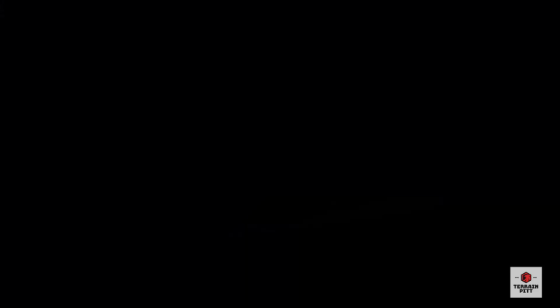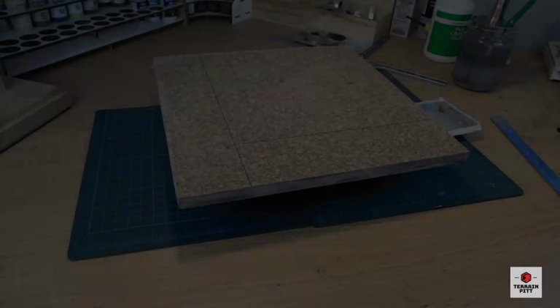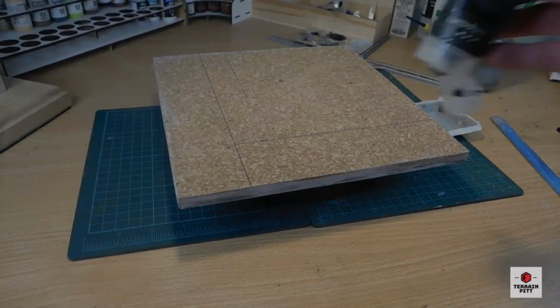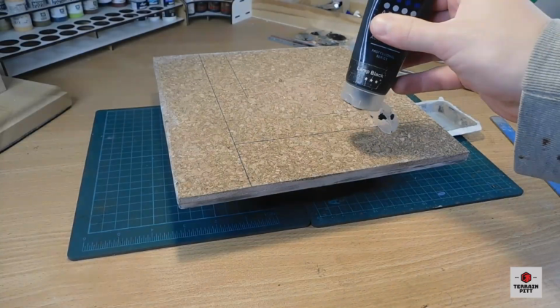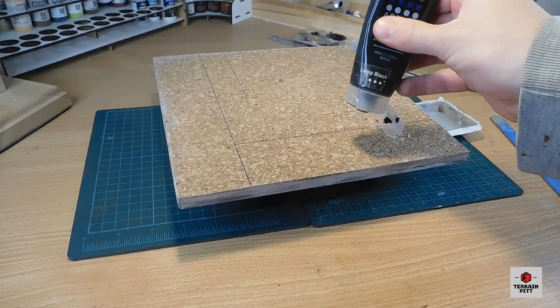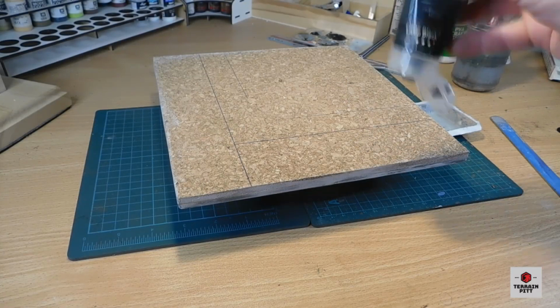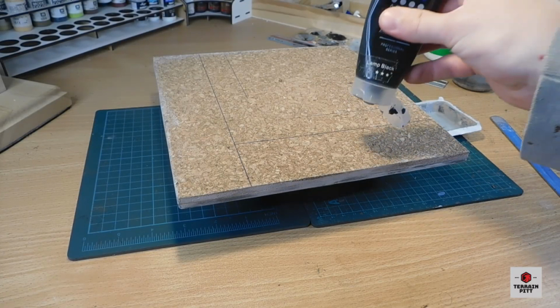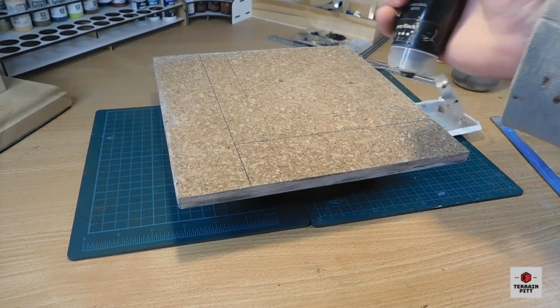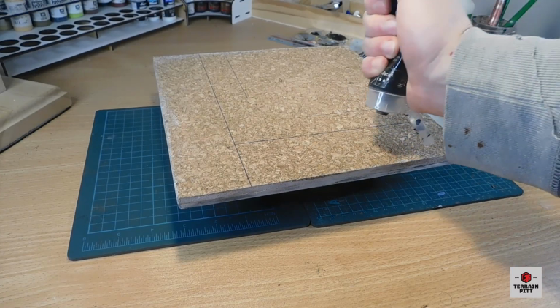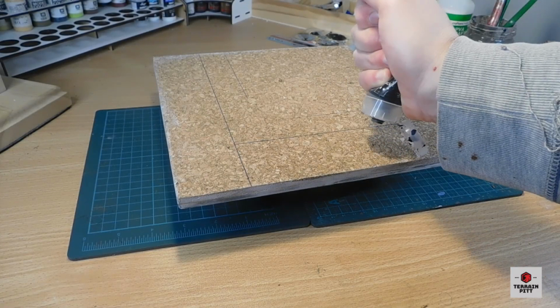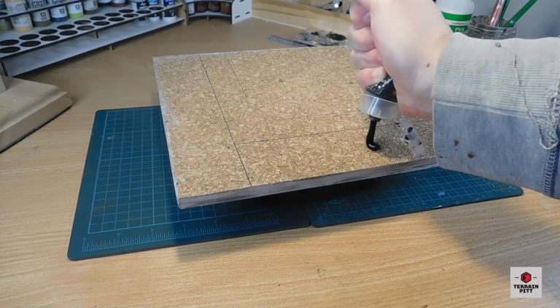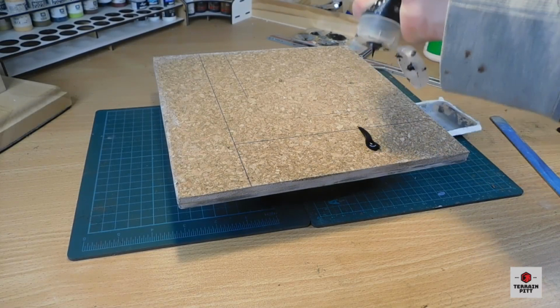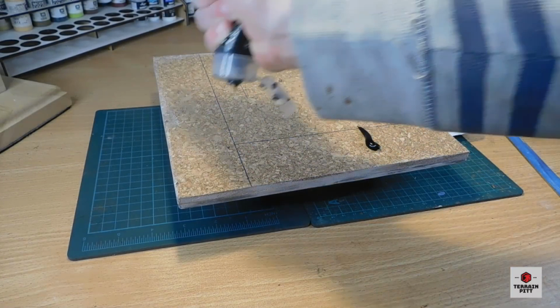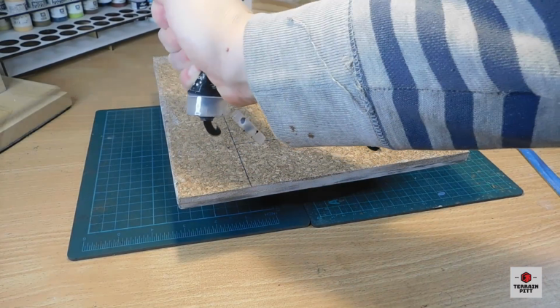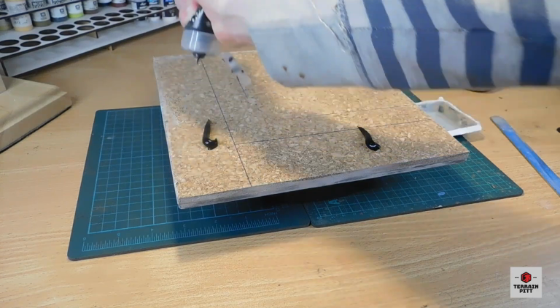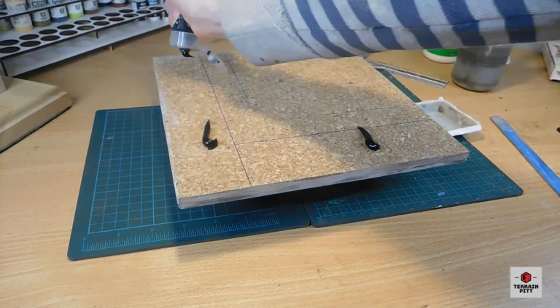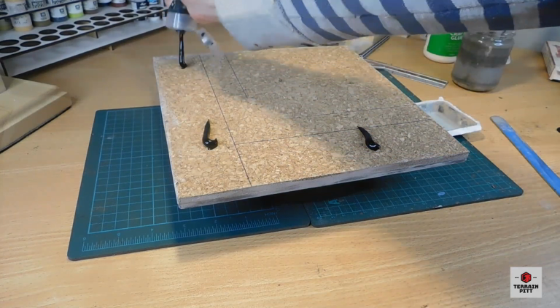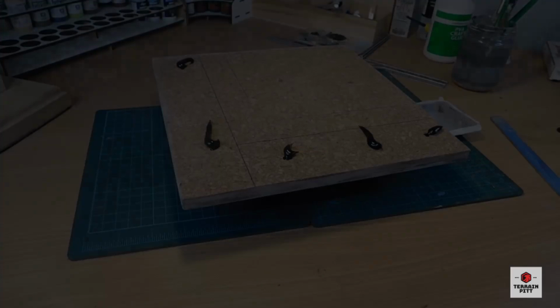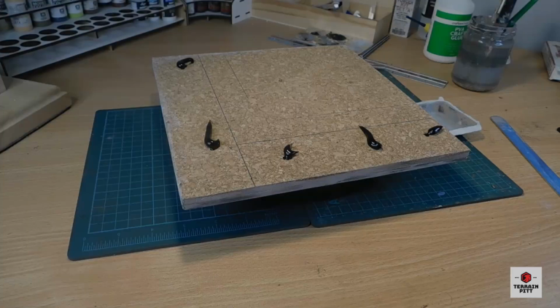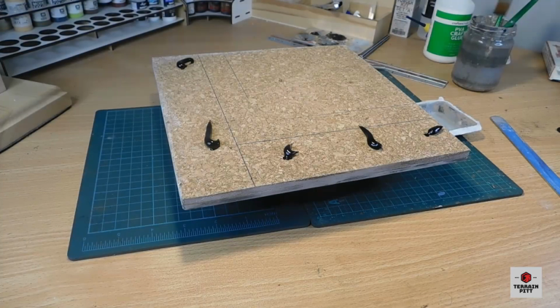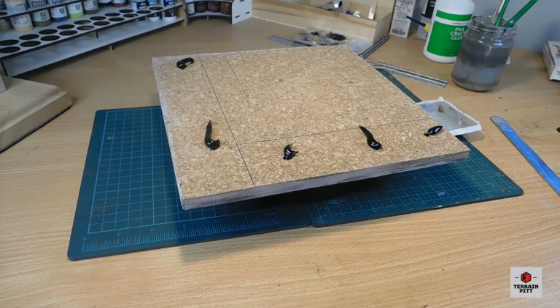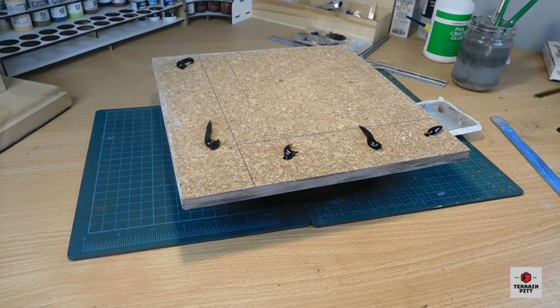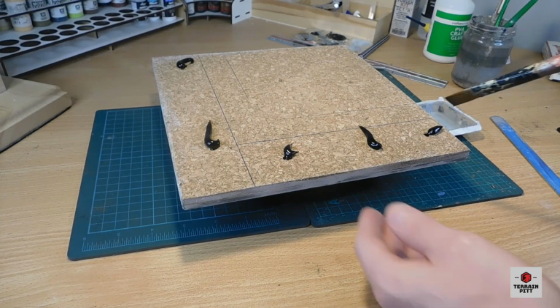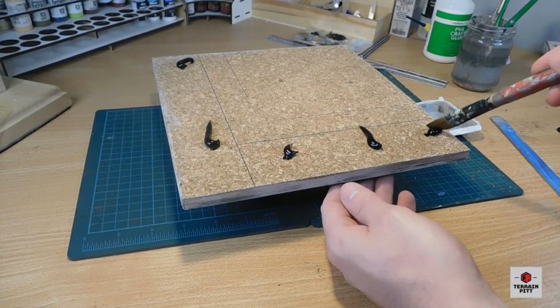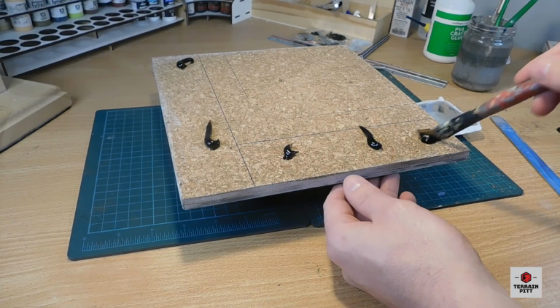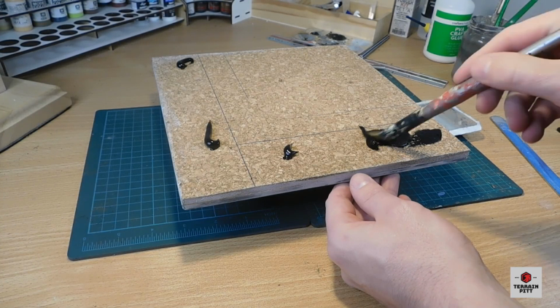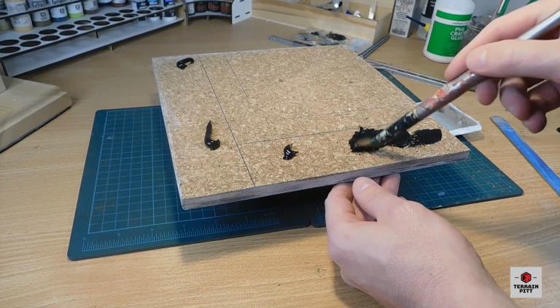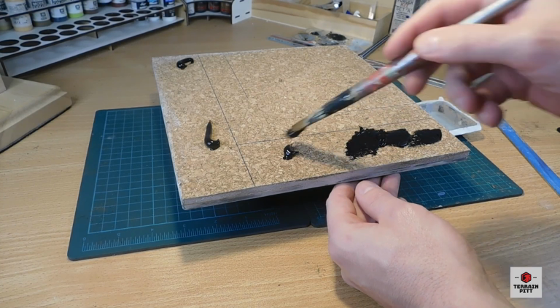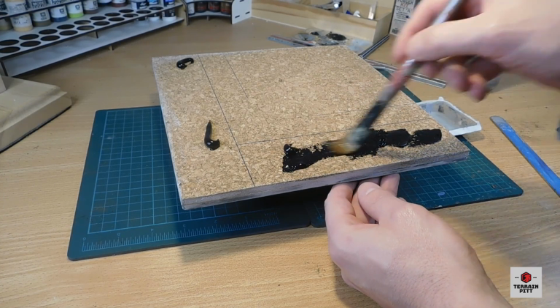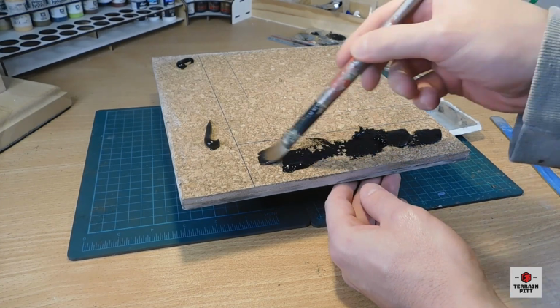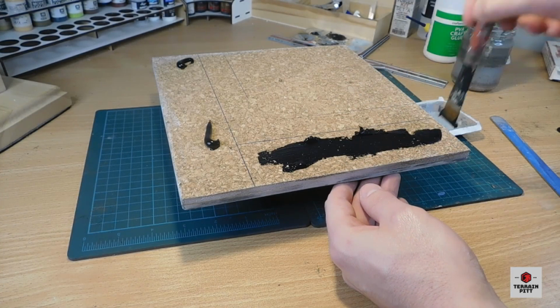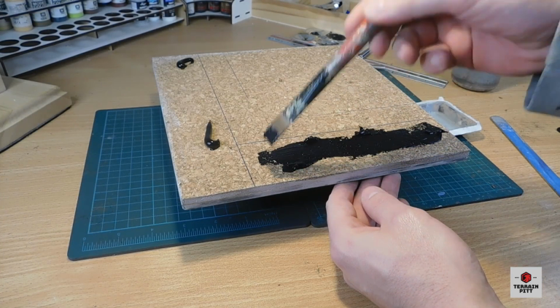Now it's time to apply the undercoat to the tiles. I use some basic black paint to paint the roads around 5cm wide, and the tile sides.